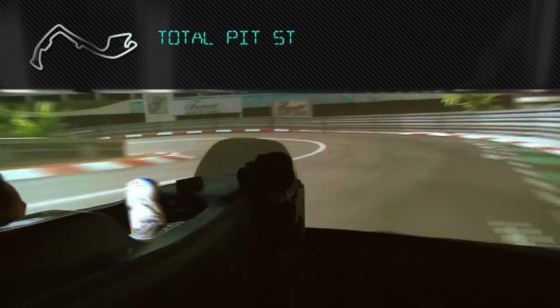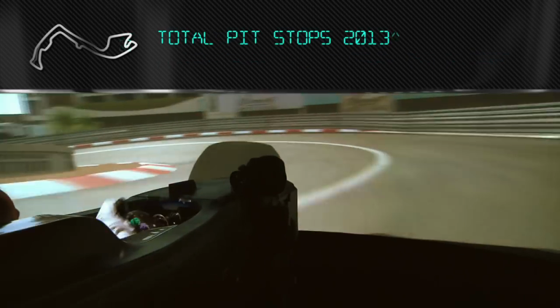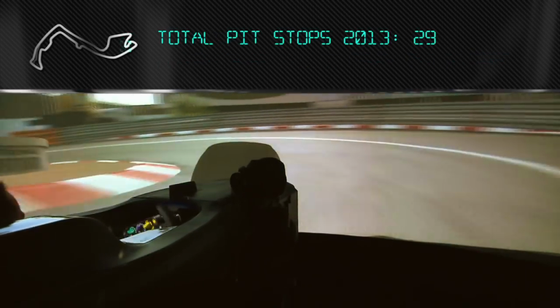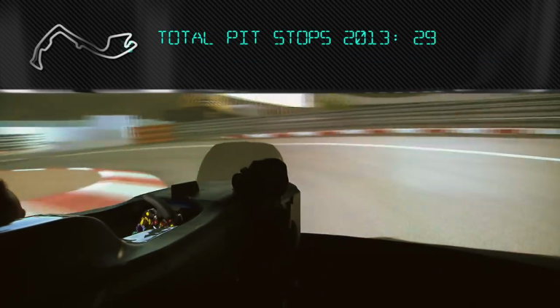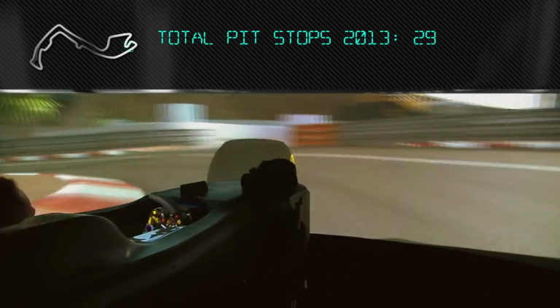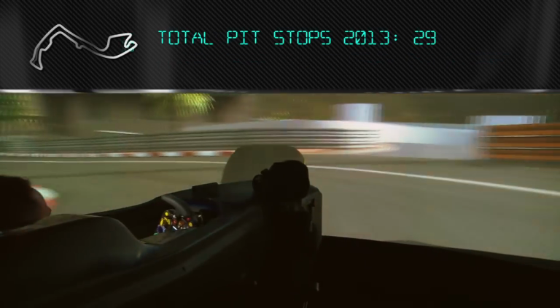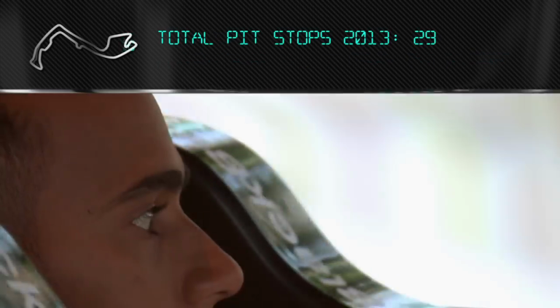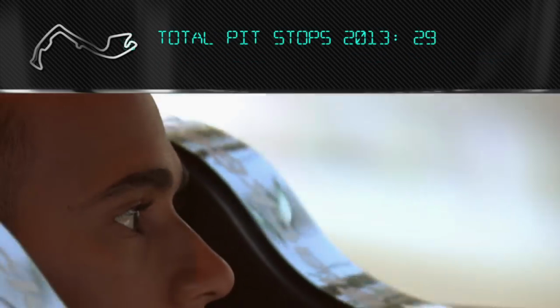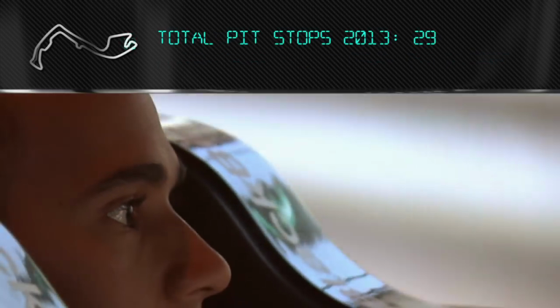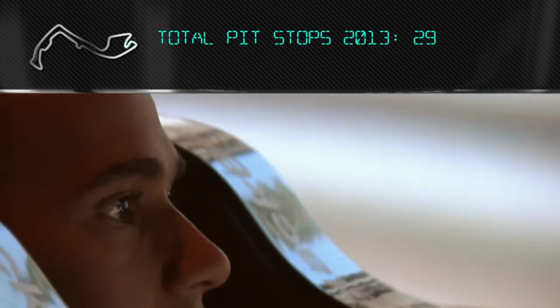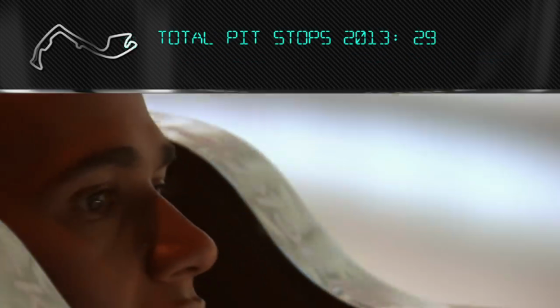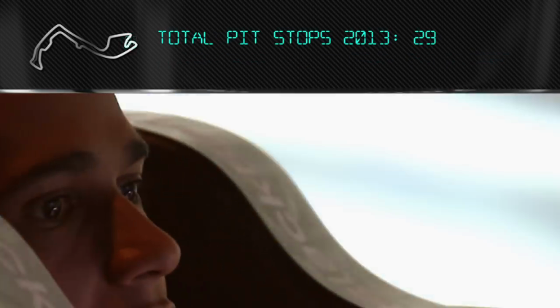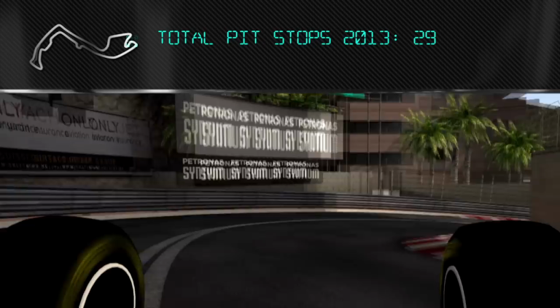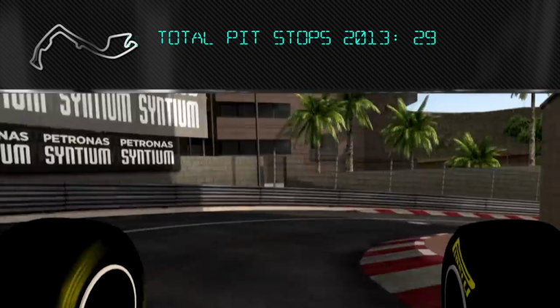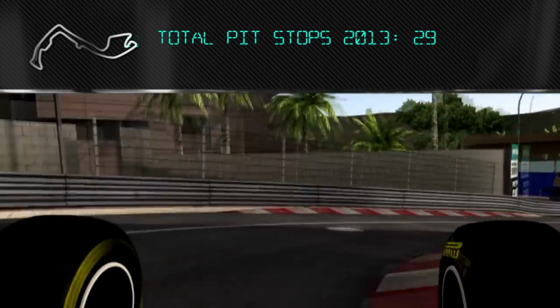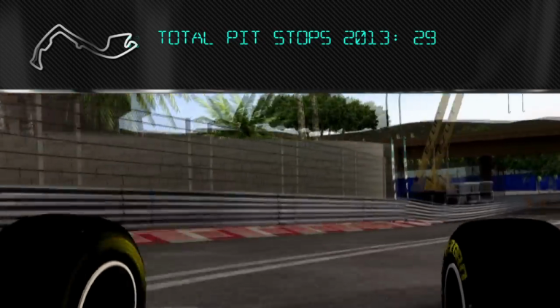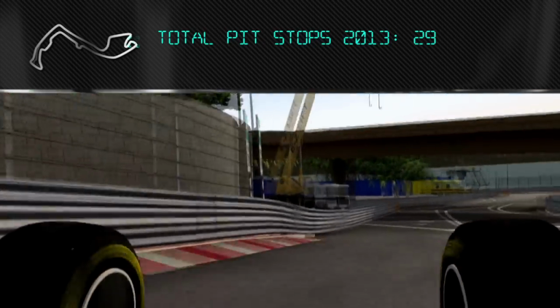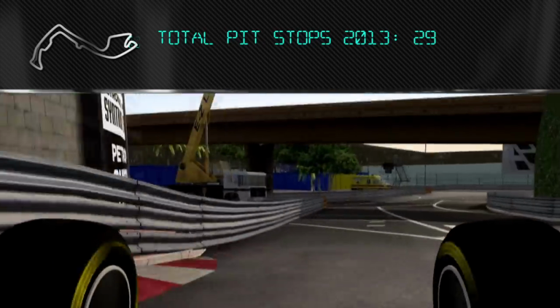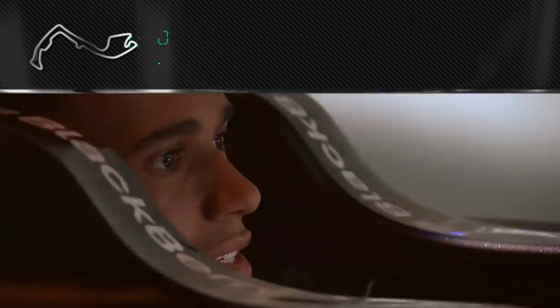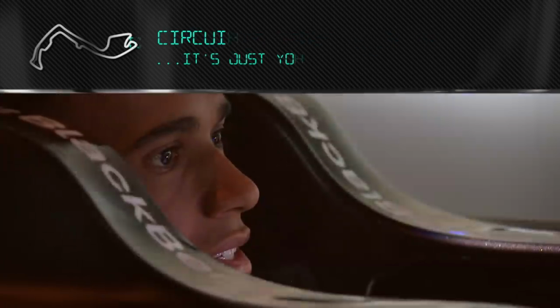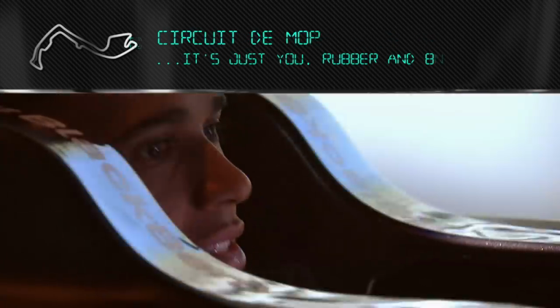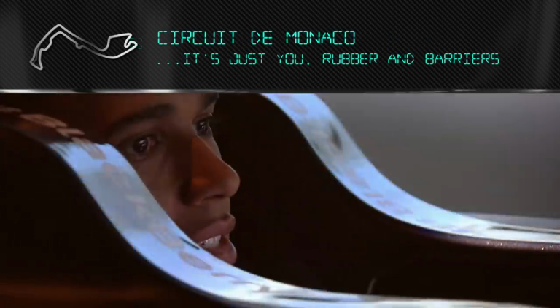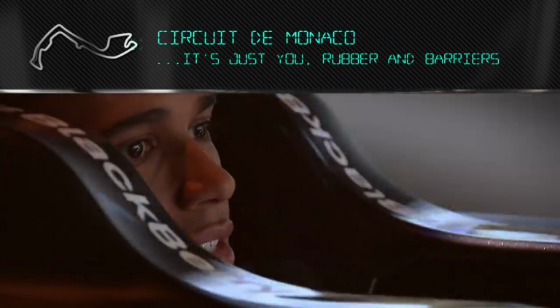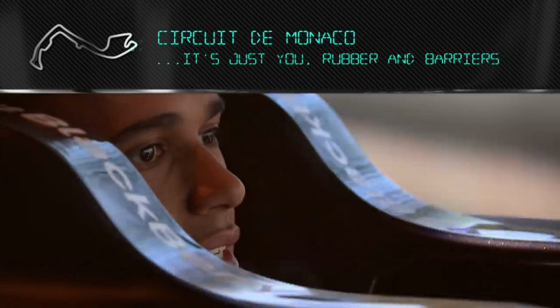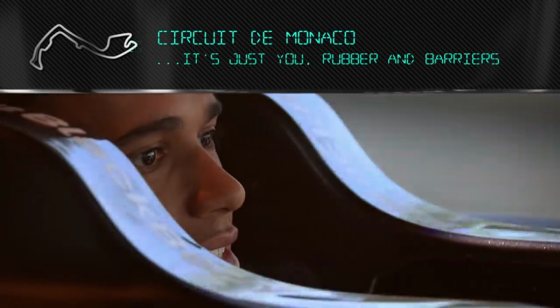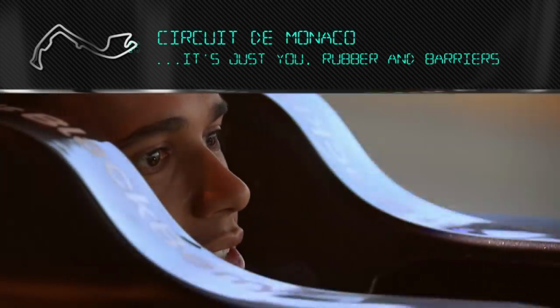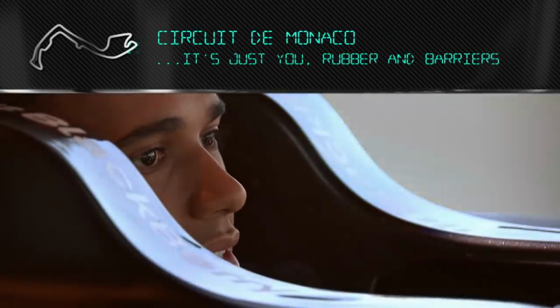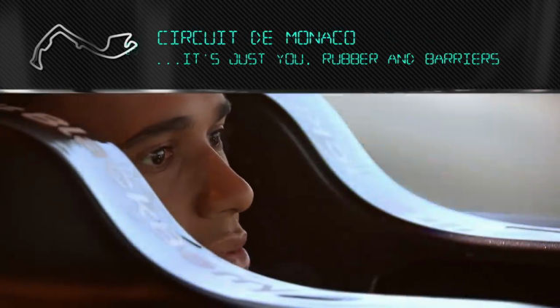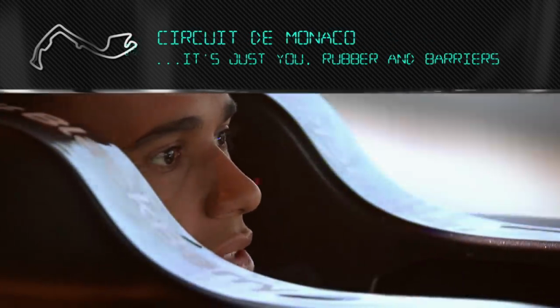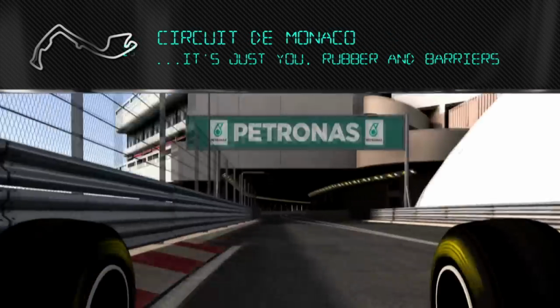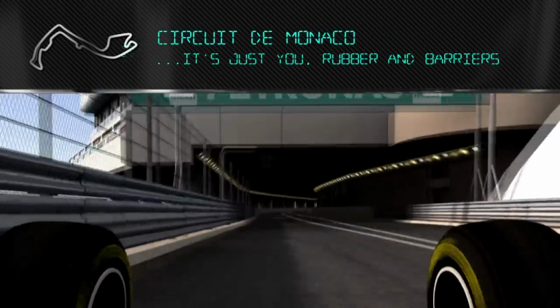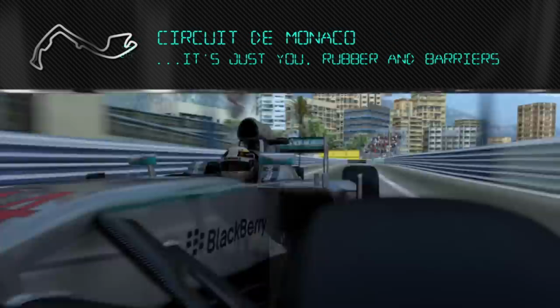Over a hundred fuels have been developed by Petronas and tested by Mercedes-Benz since 2010. No wind — it's just you and the rubber and the barriers on the track.